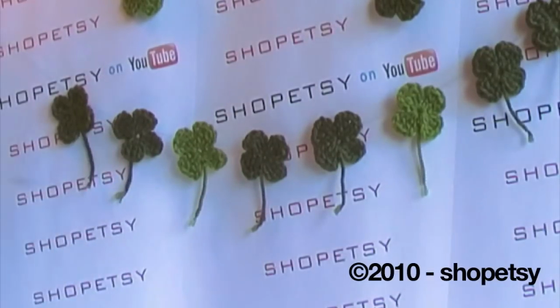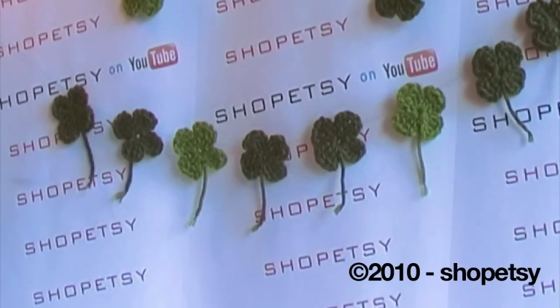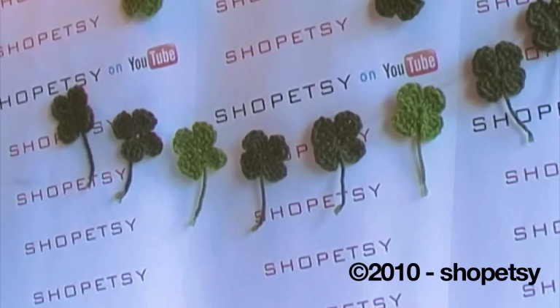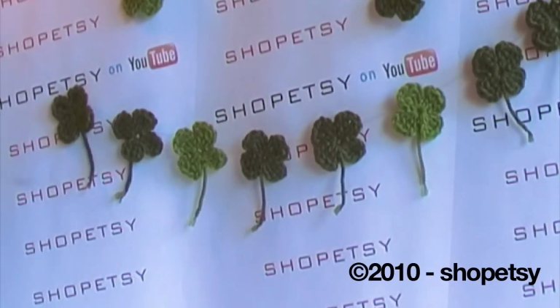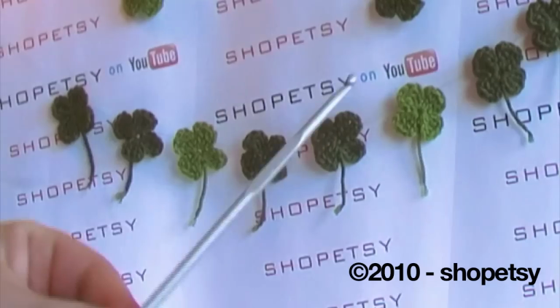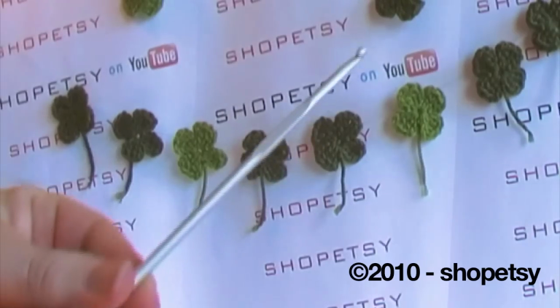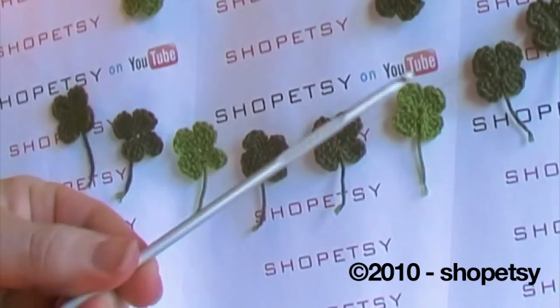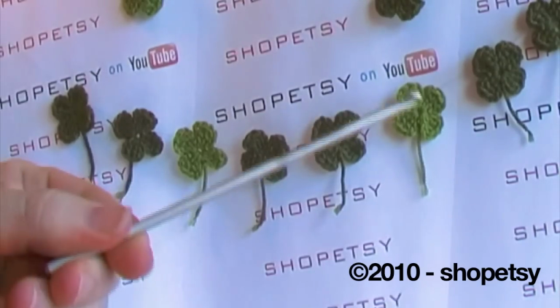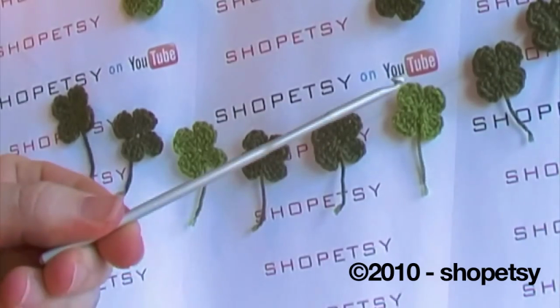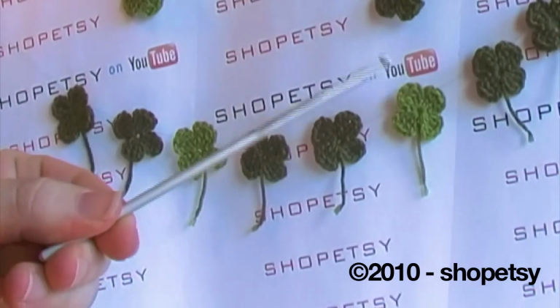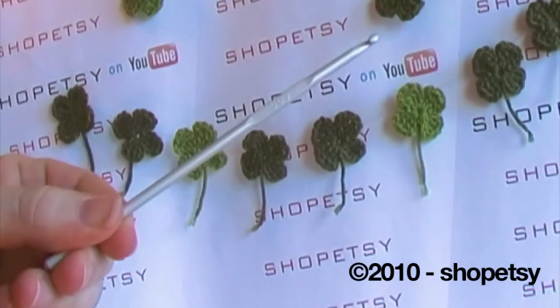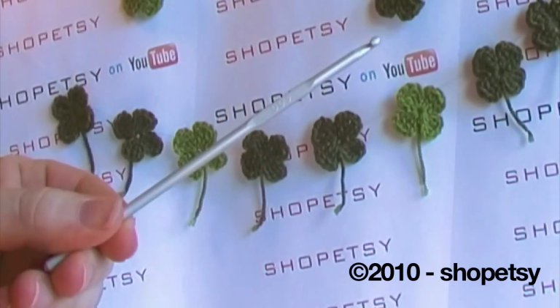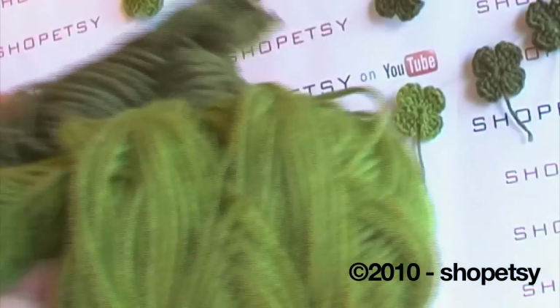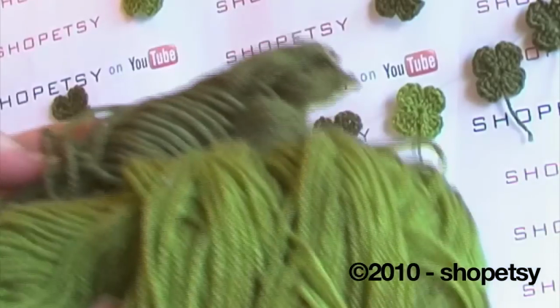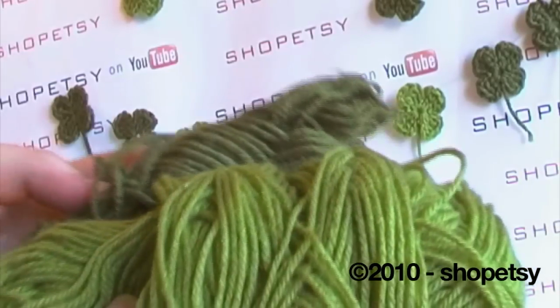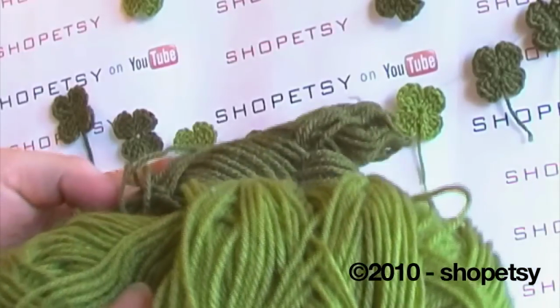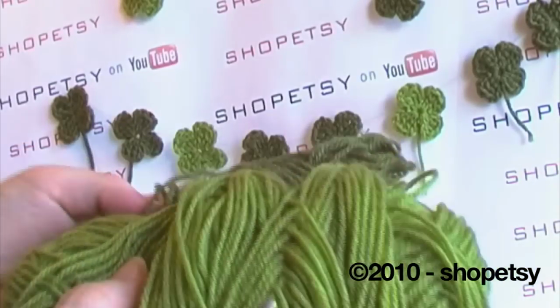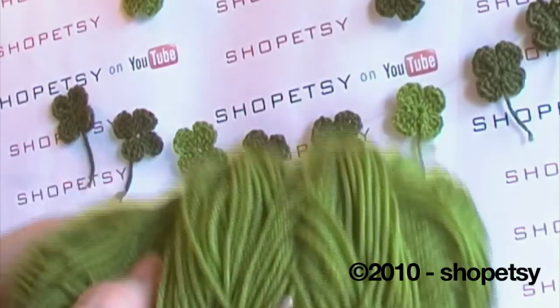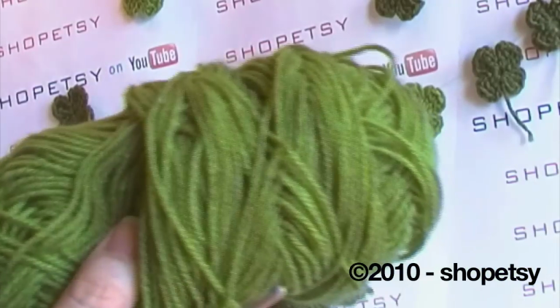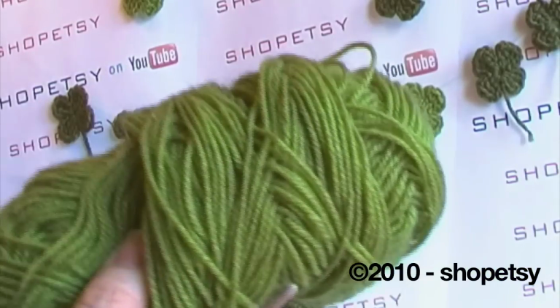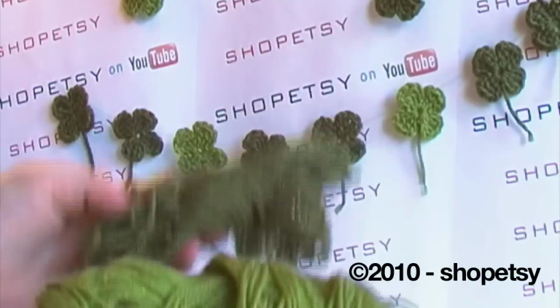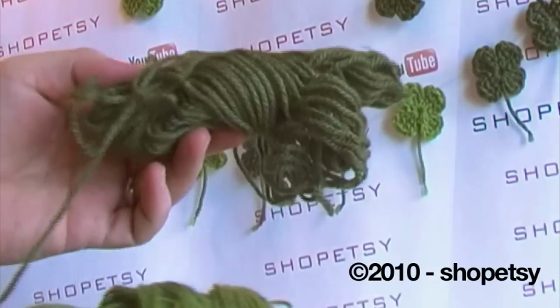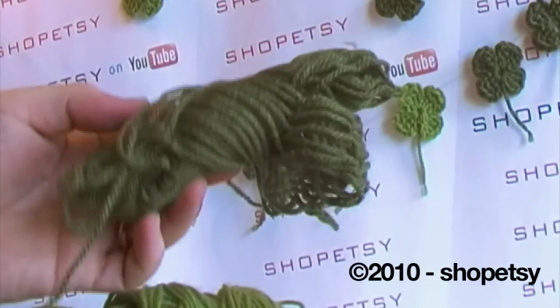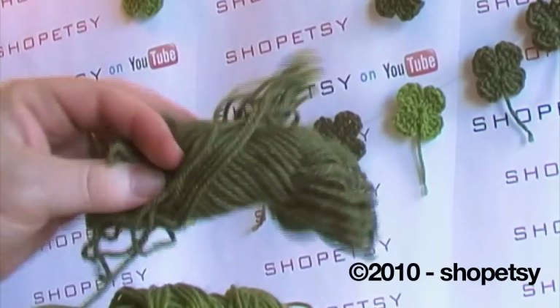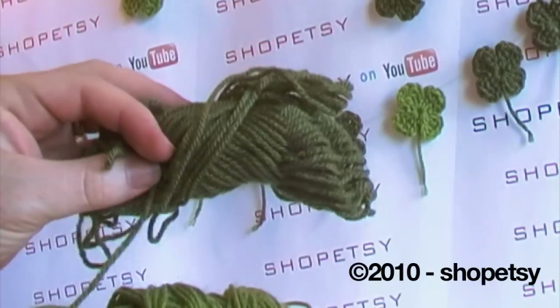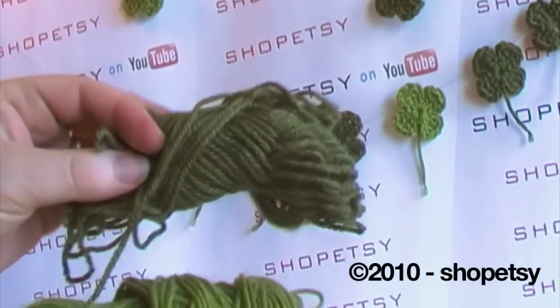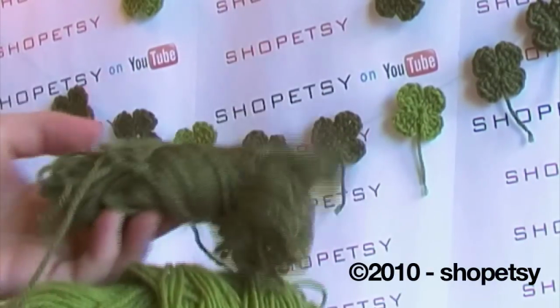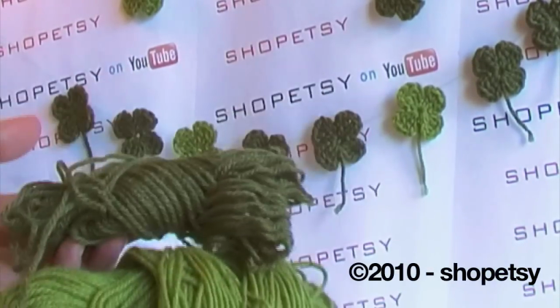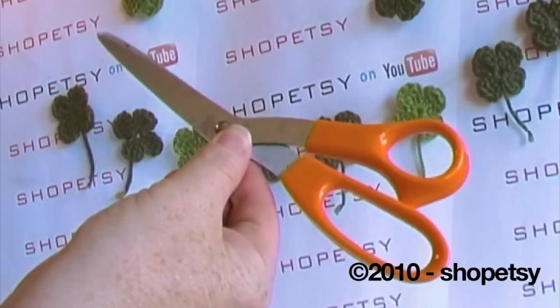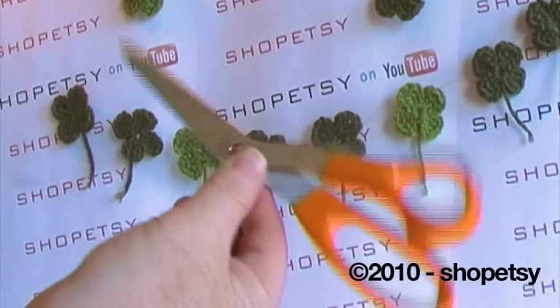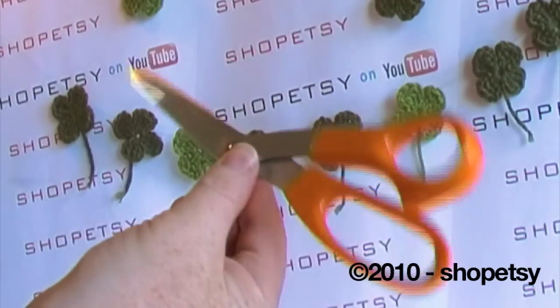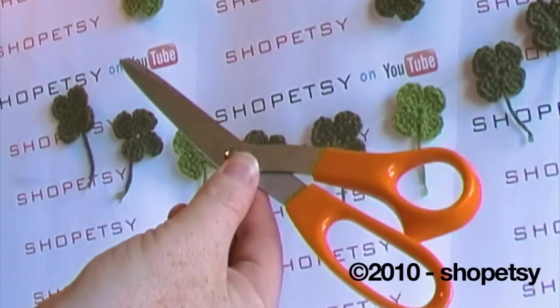What you'll need: a four millimeter crochet hook, some green yarn — you can use a paler one or a darker one — and a pair of scissors.